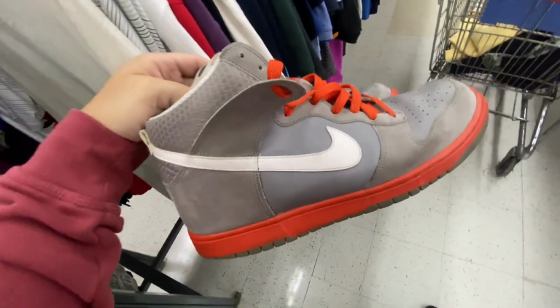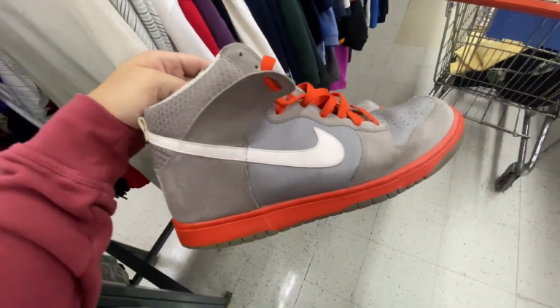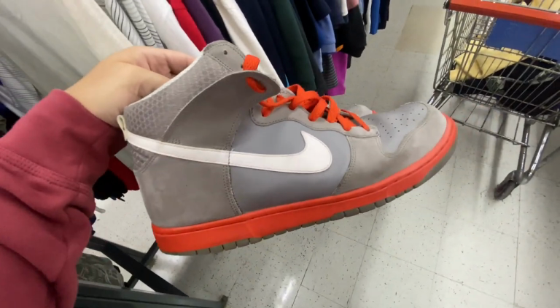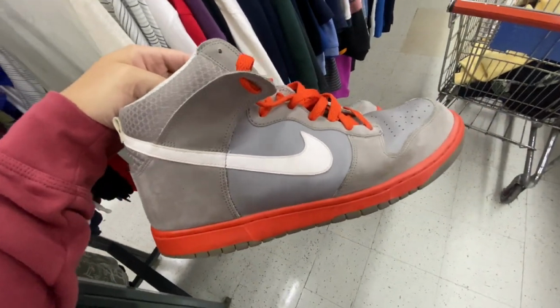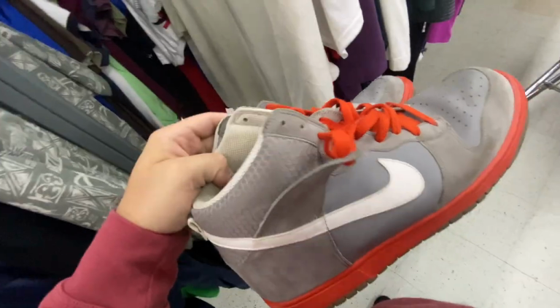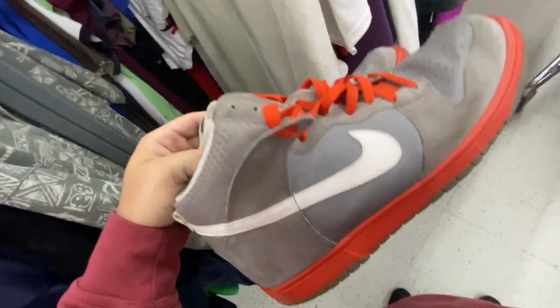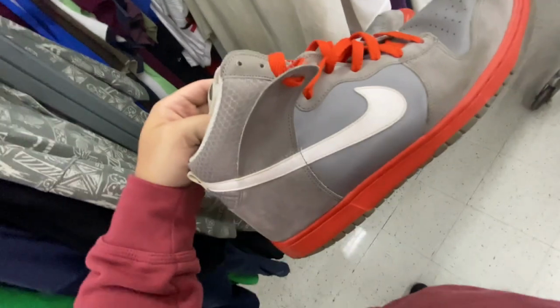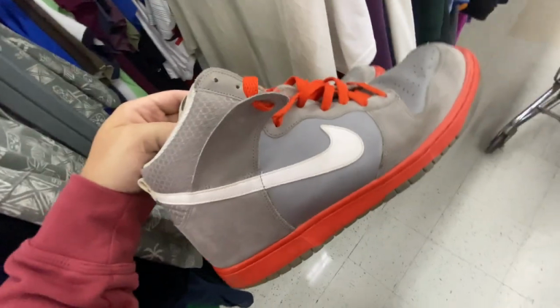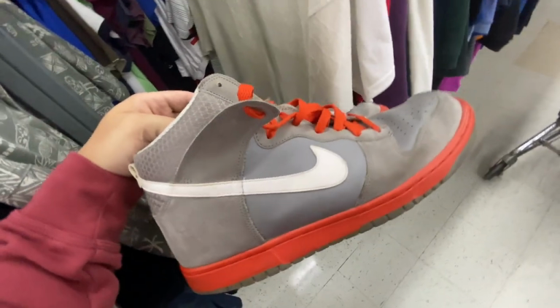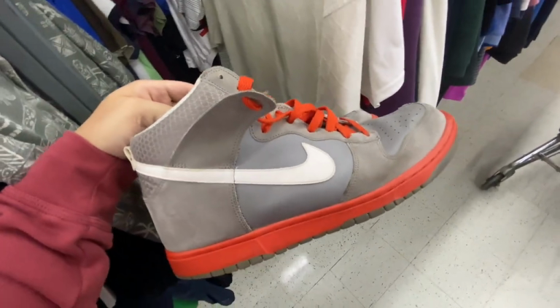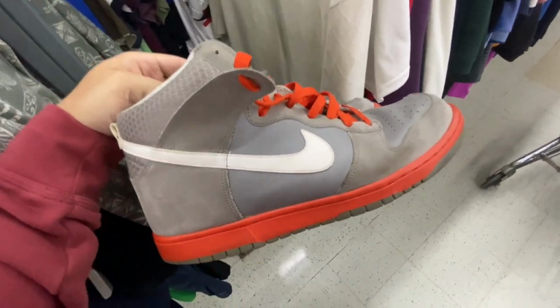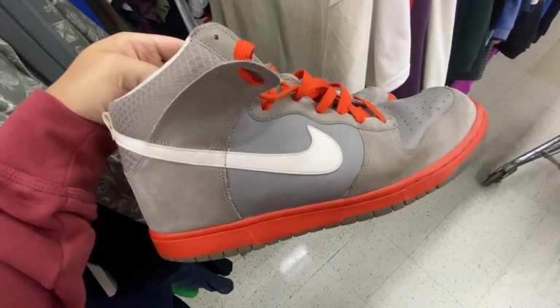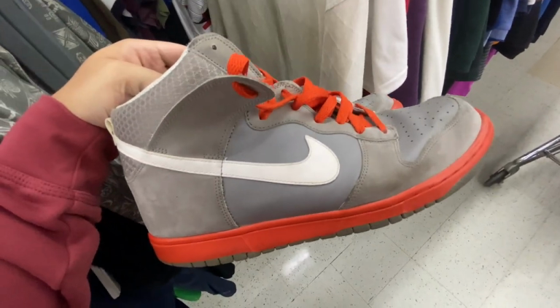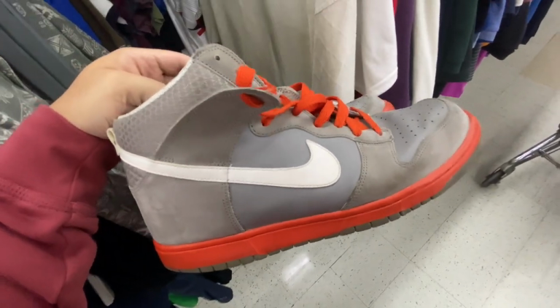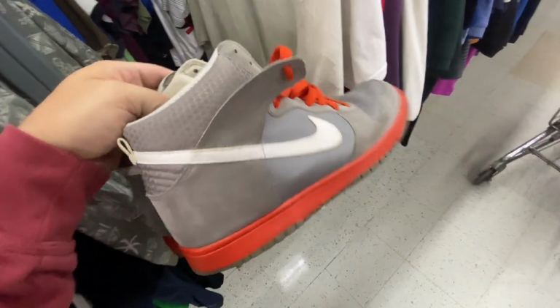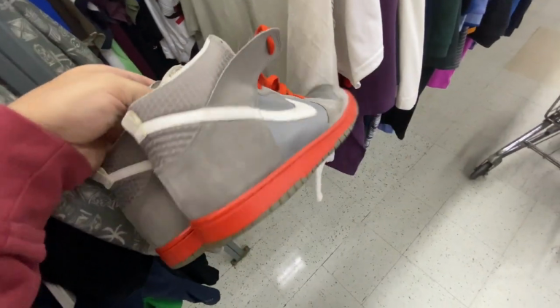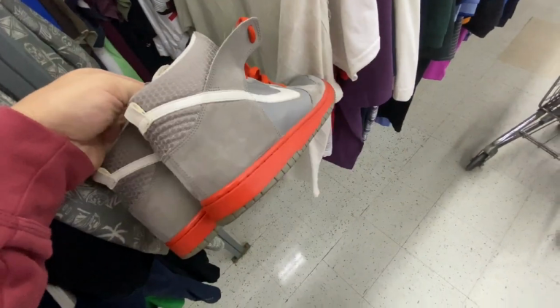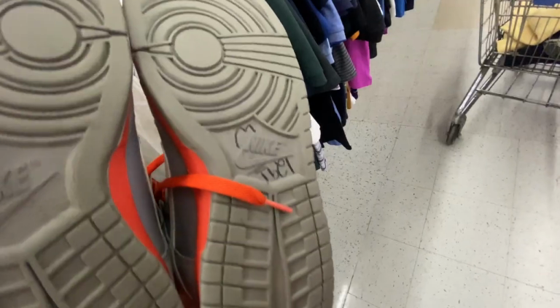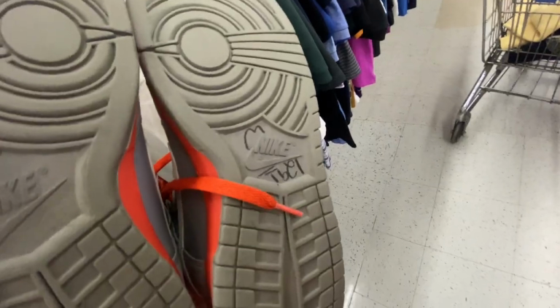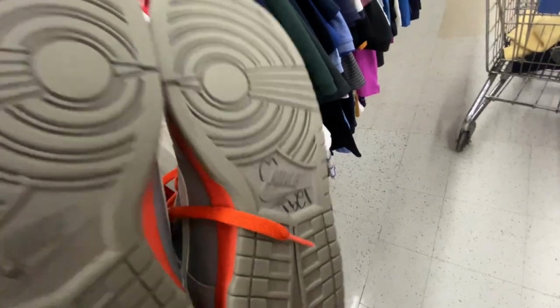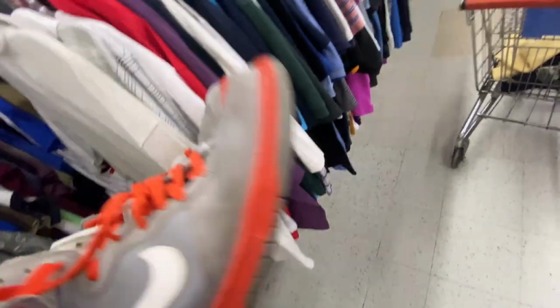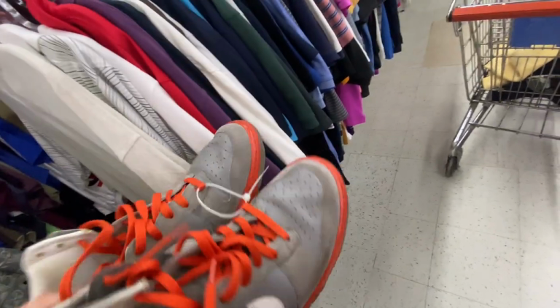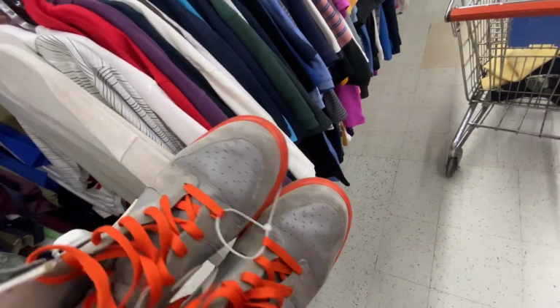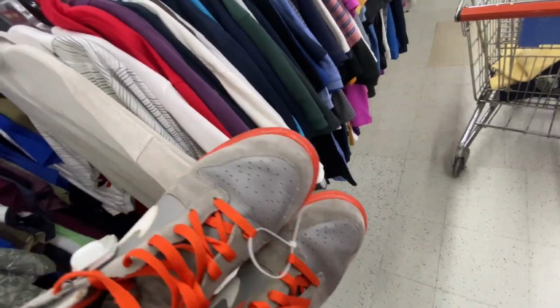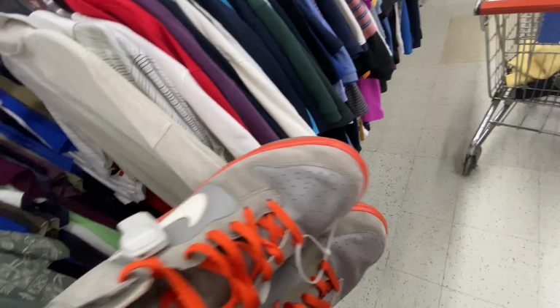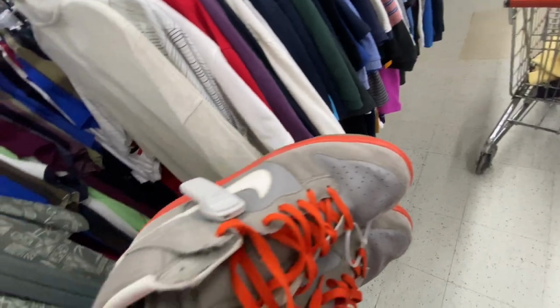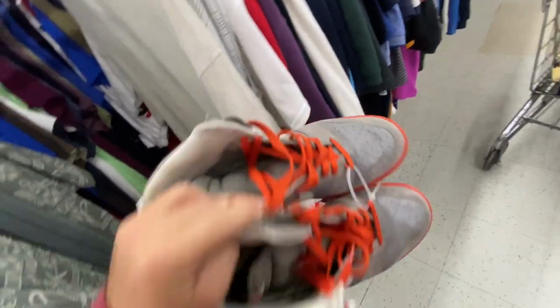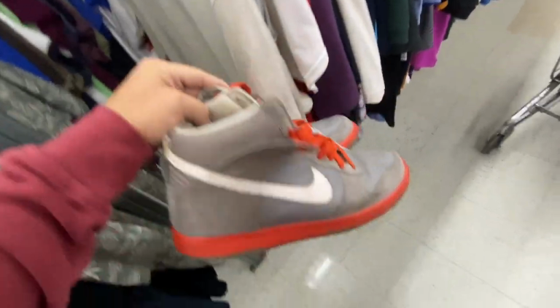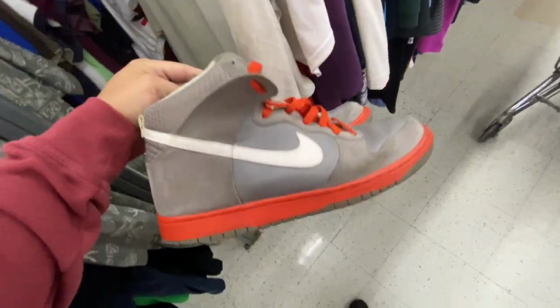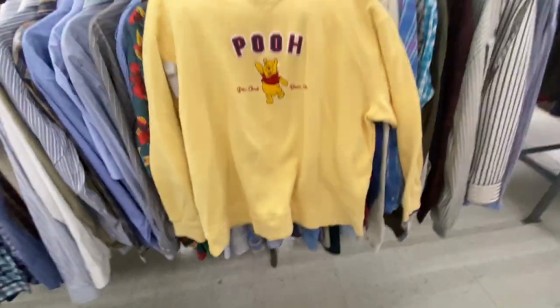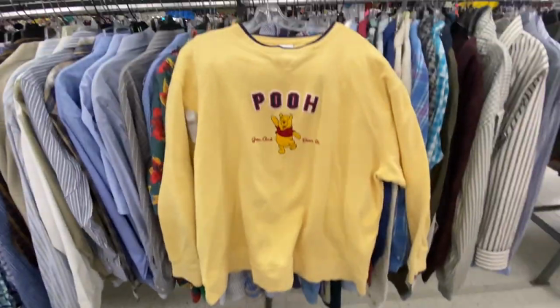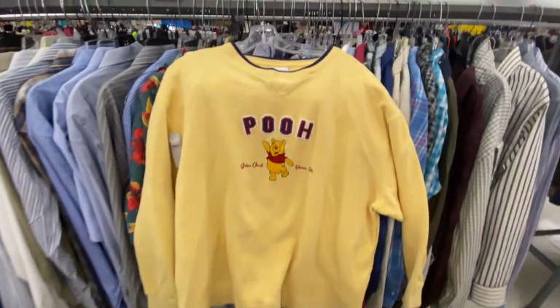Here's a pair of dunk highs, size 12 from 2012 — I think that's what it says, the tag's kind of faded. I'm pretty sure they call these like the un-pigeons or something like that. They only want $13 for them — they're not too bad, they just need a good cleaning.